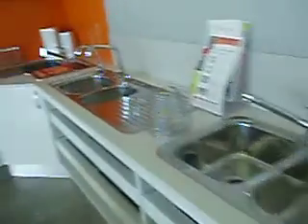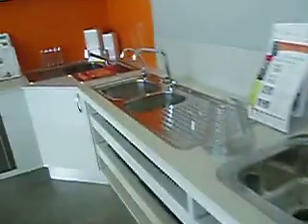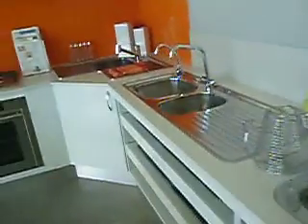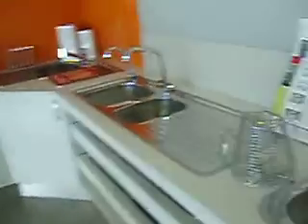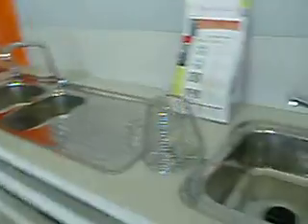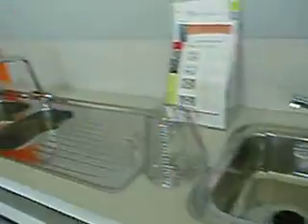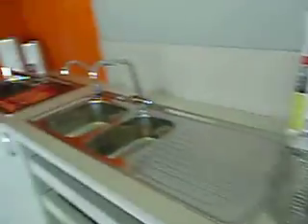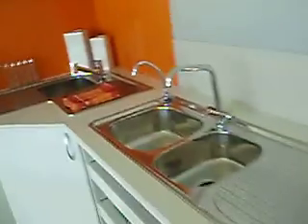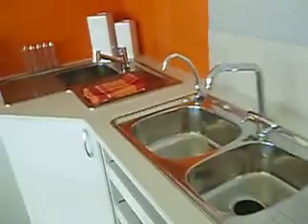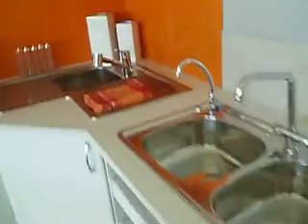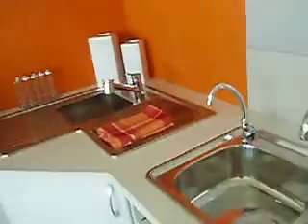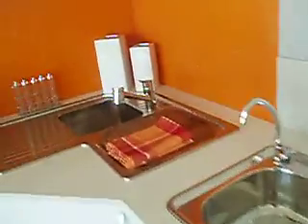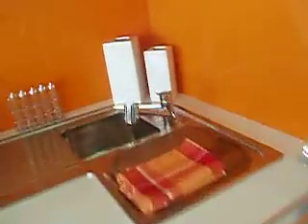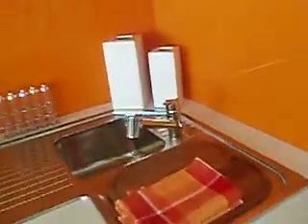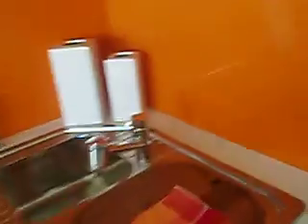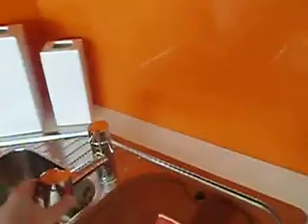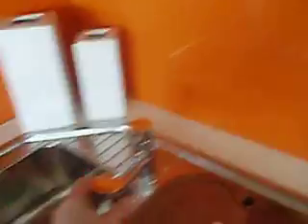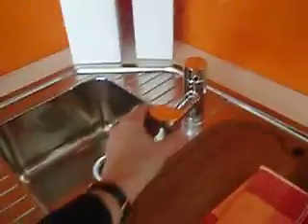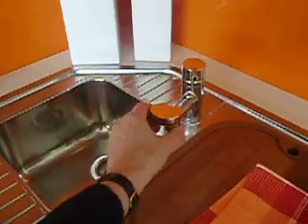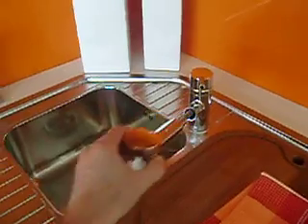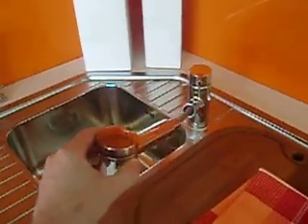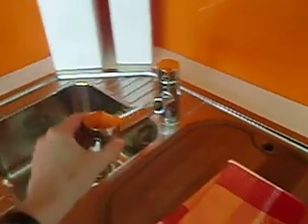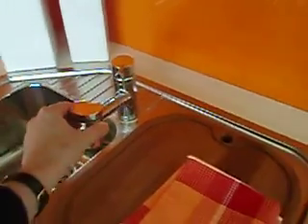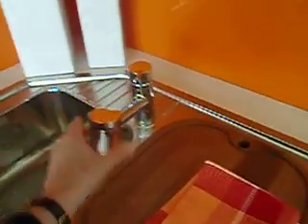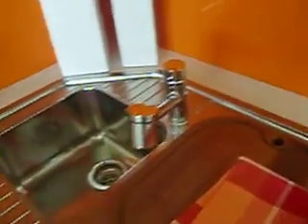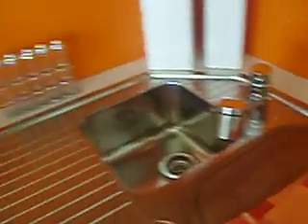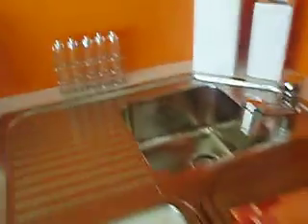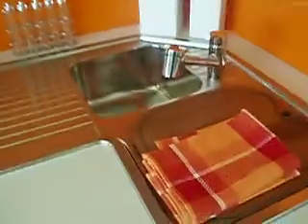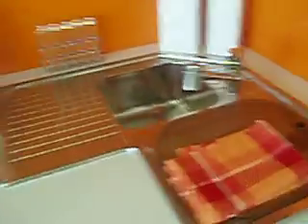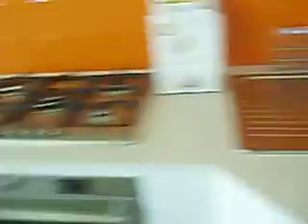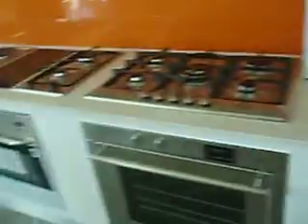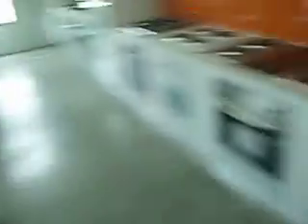All our tapware is here on display. They can have a look, they can touch, they can feel, they can pull out as with the veggie sprayers and get a feel for how that works. All our sinks have accessories.